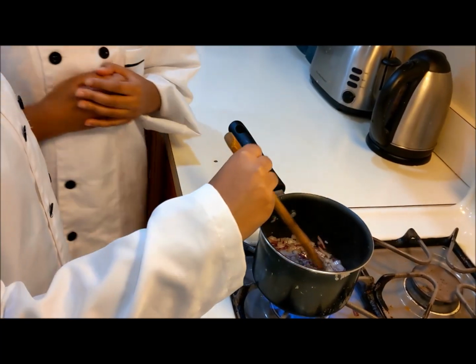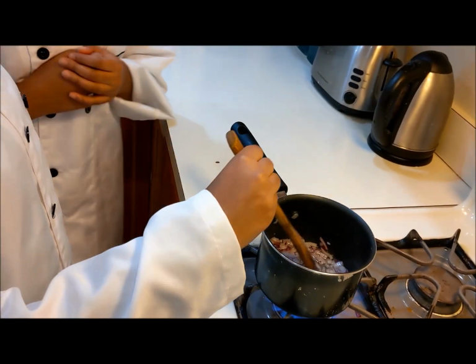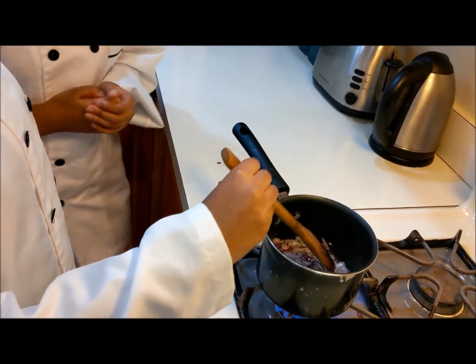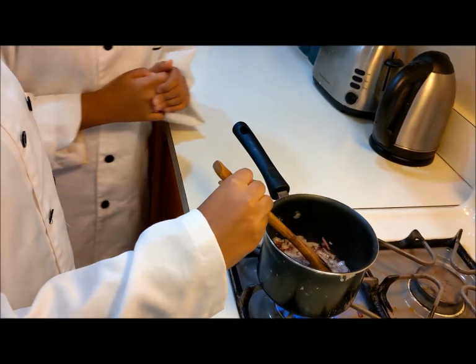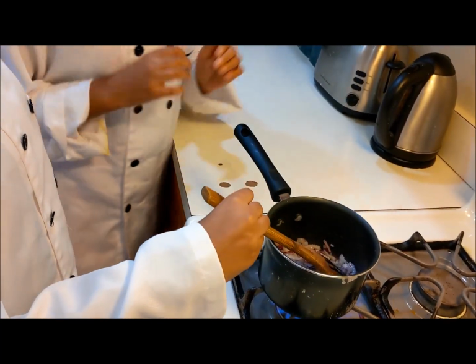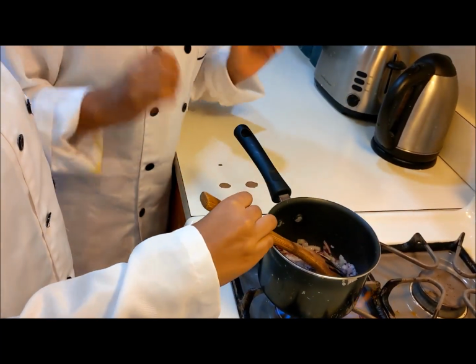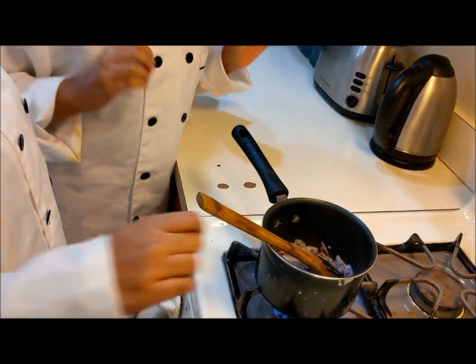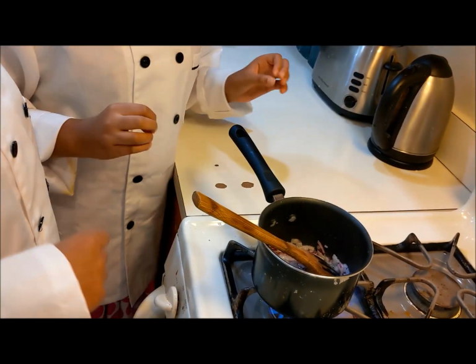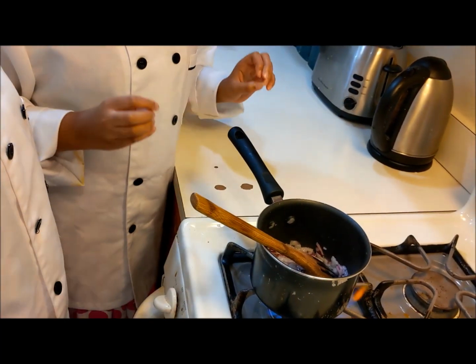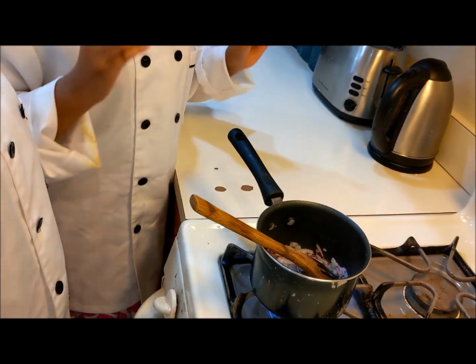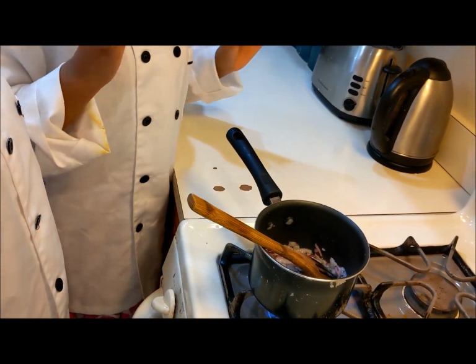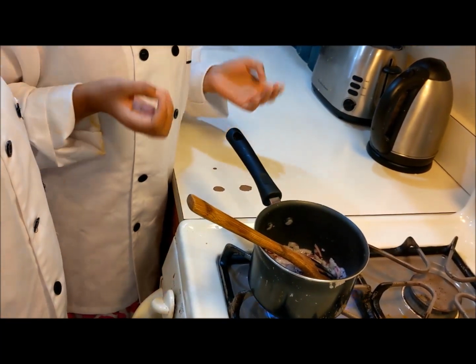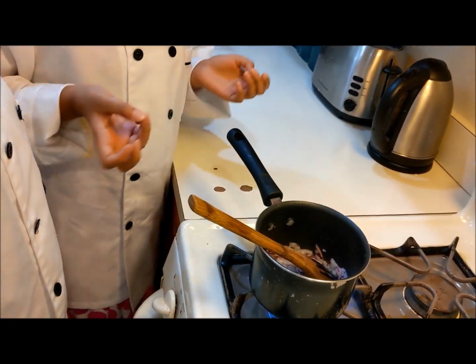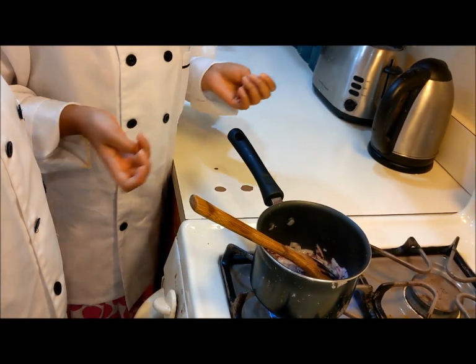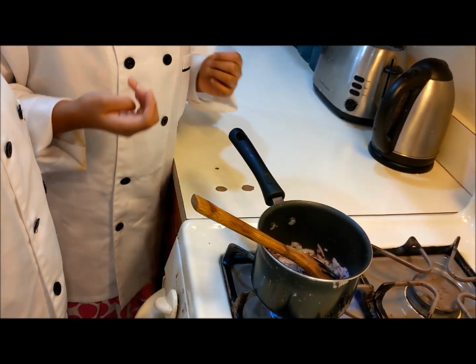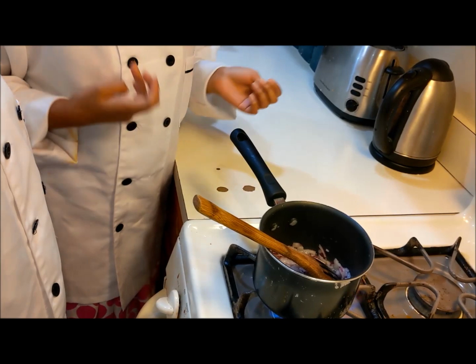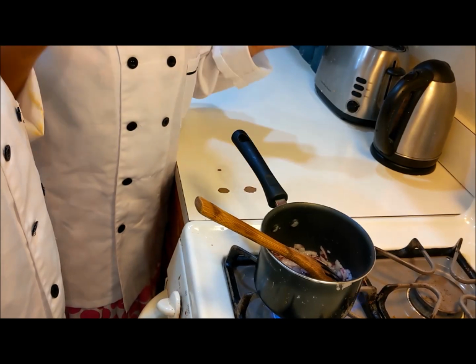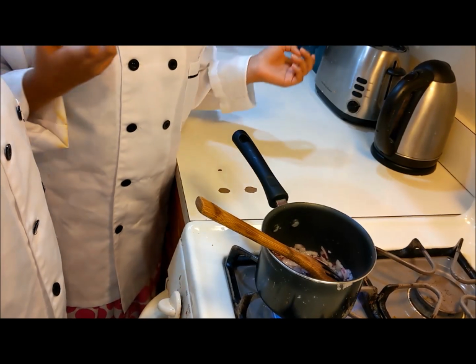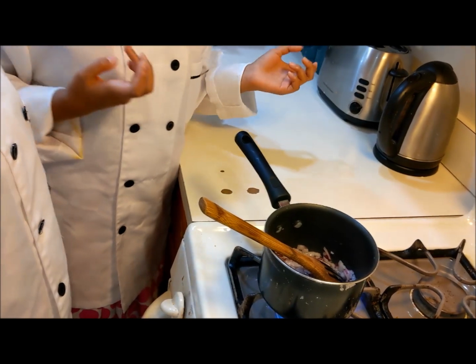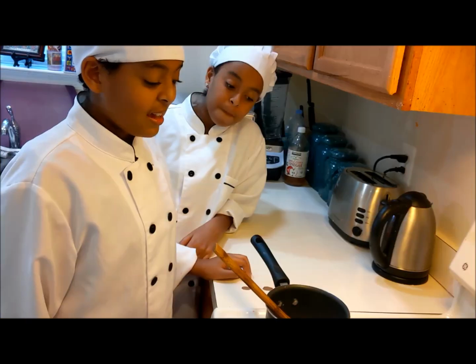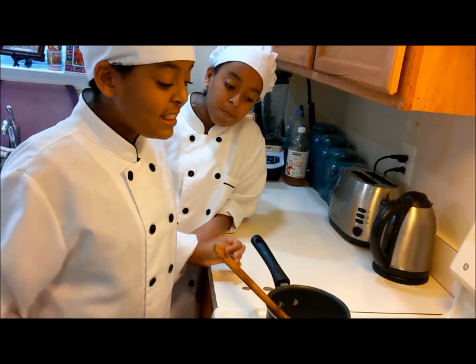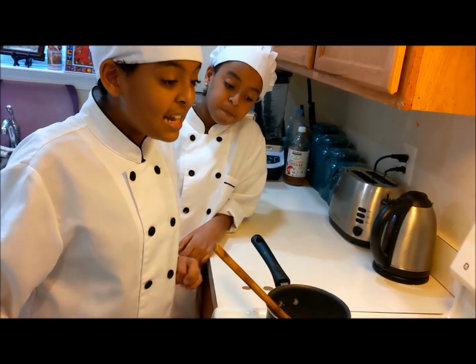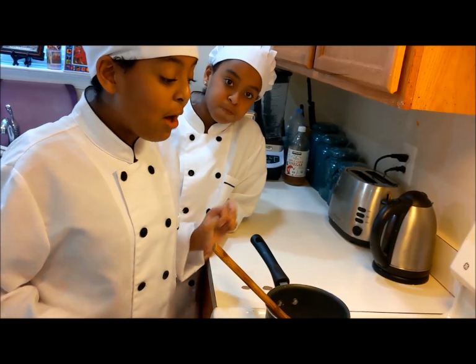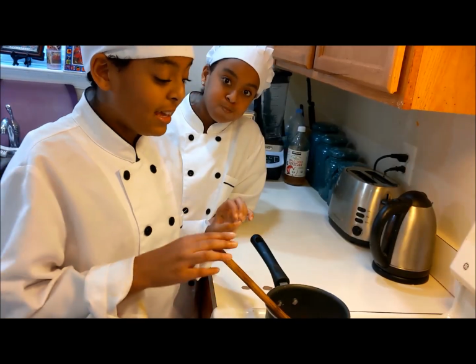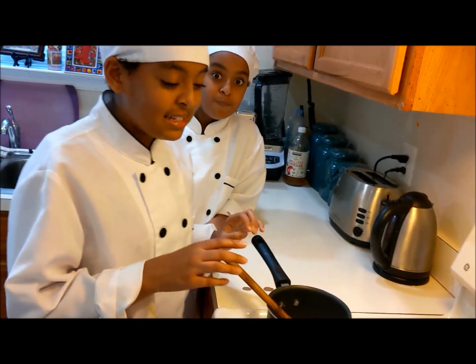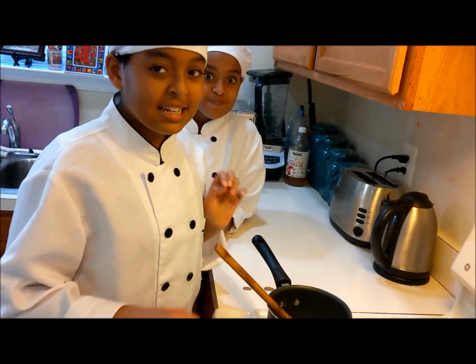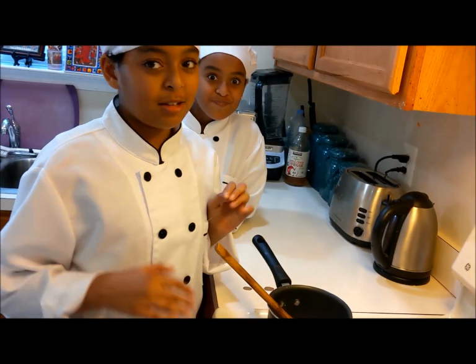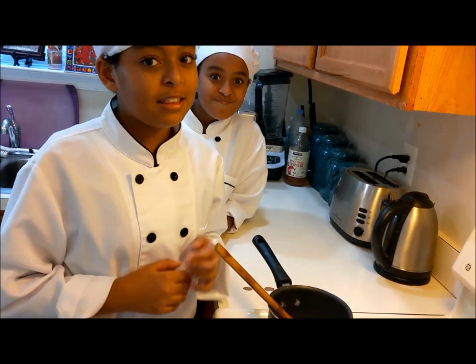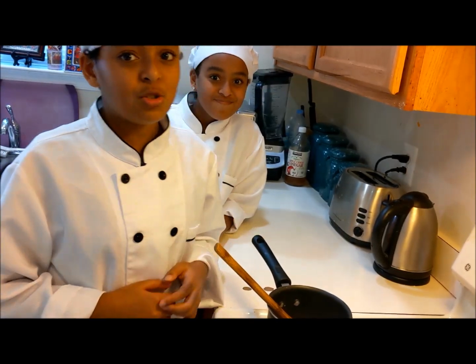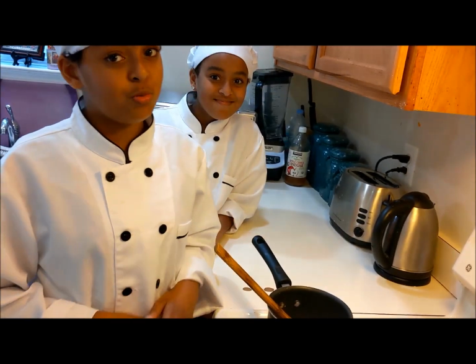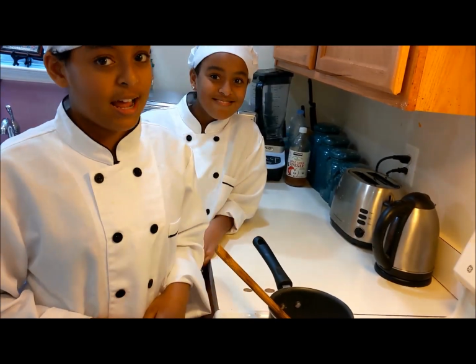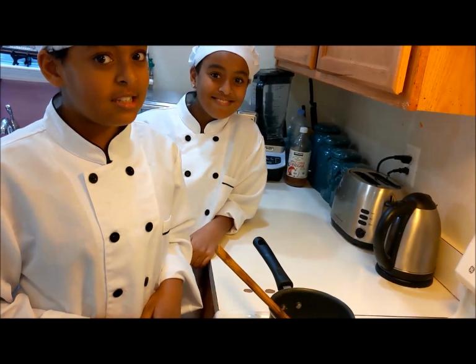This dulette will only take about seven minutes to cook, and that is how easy it is to make this dulette.